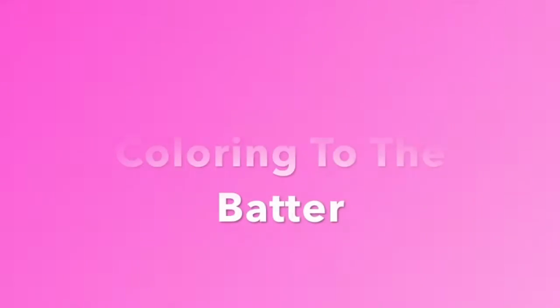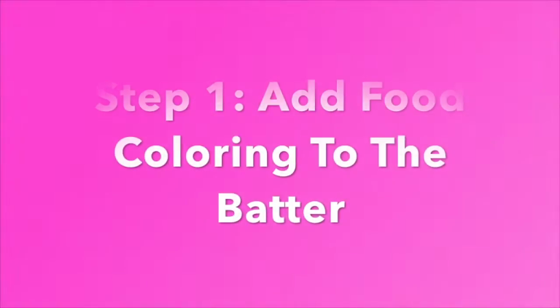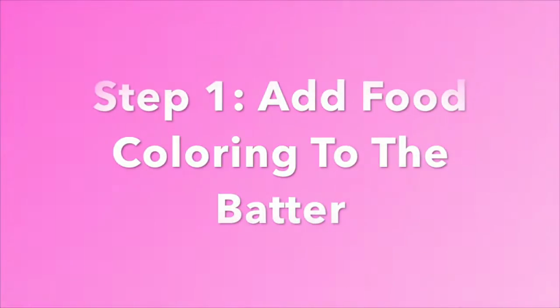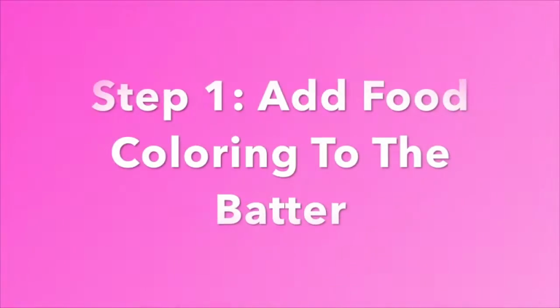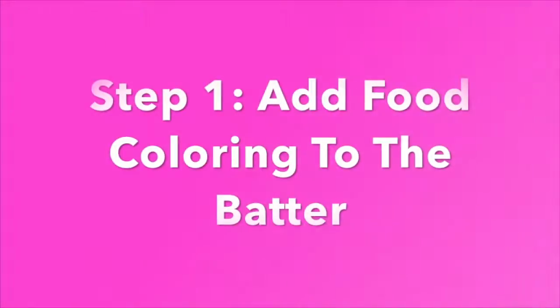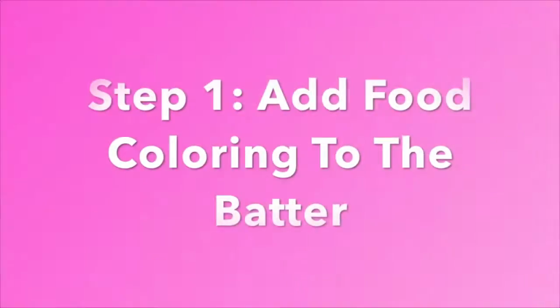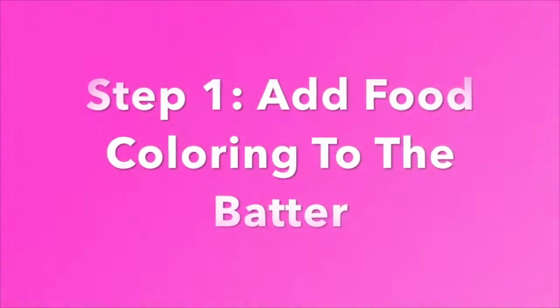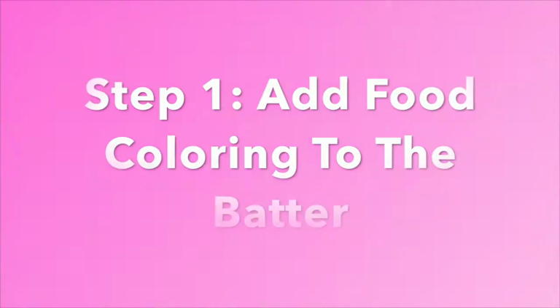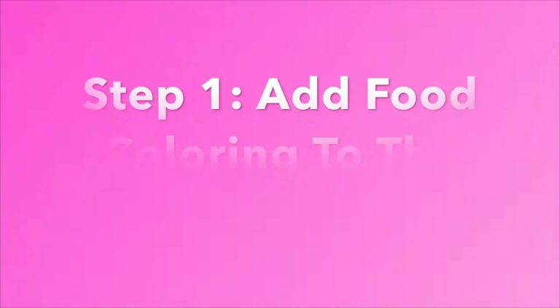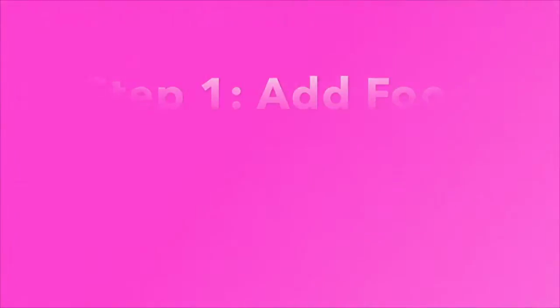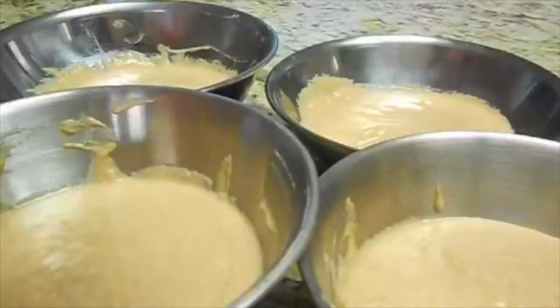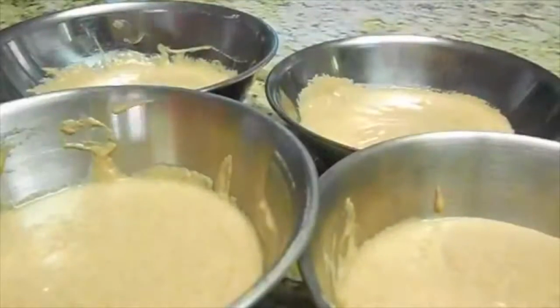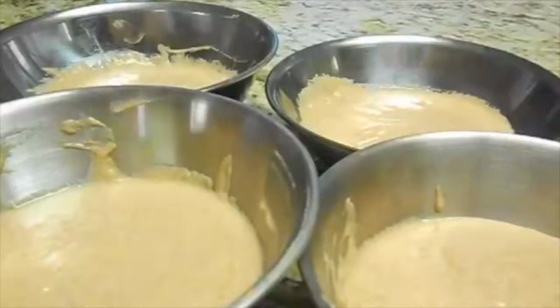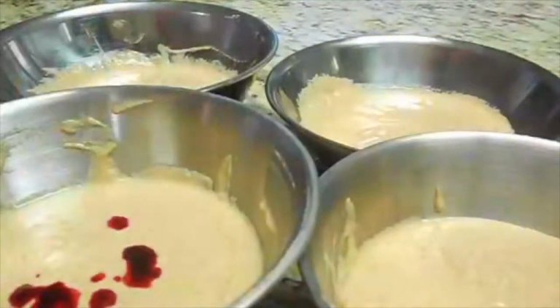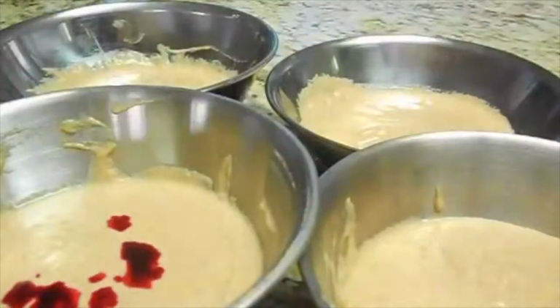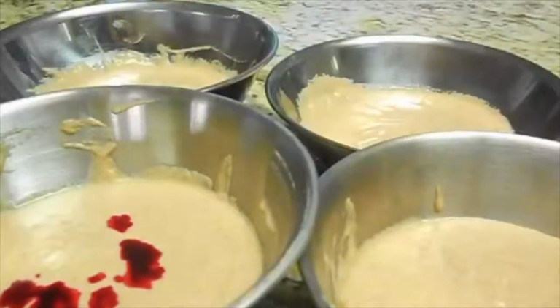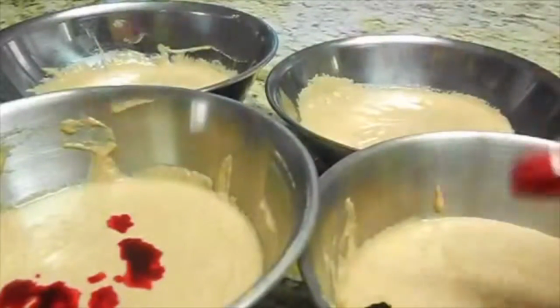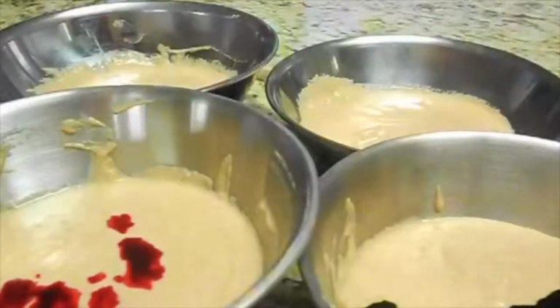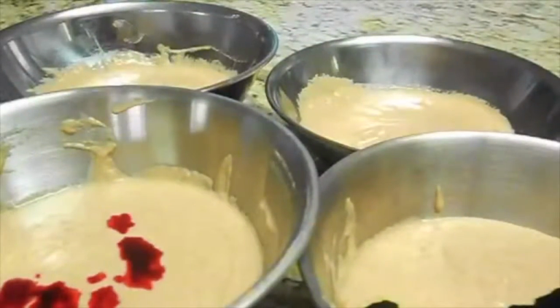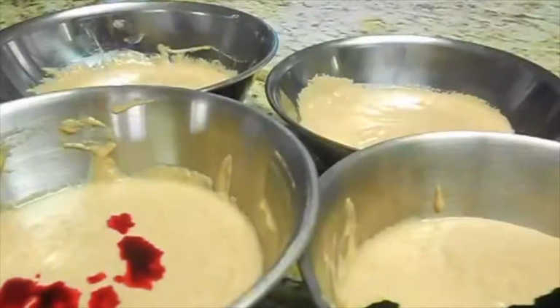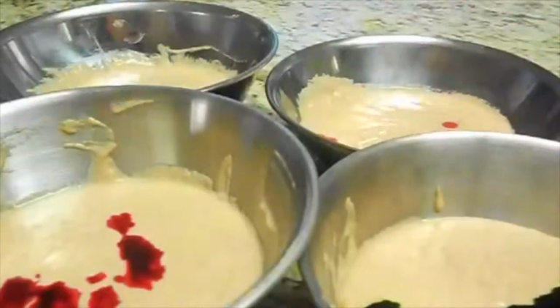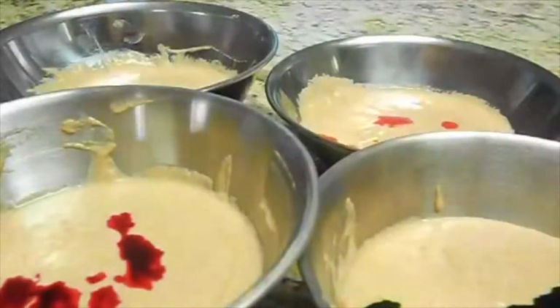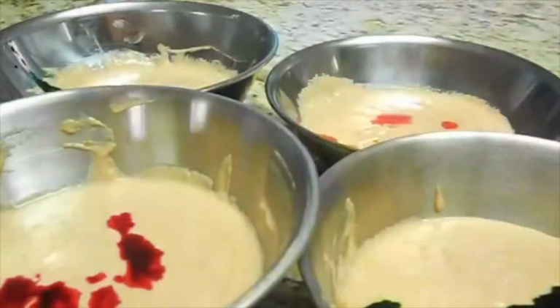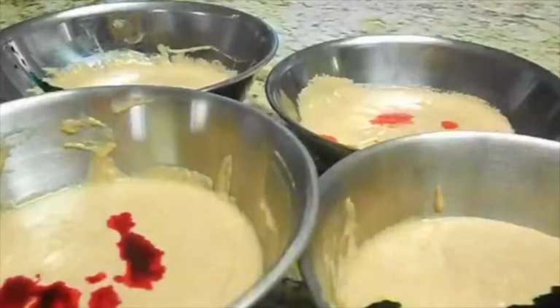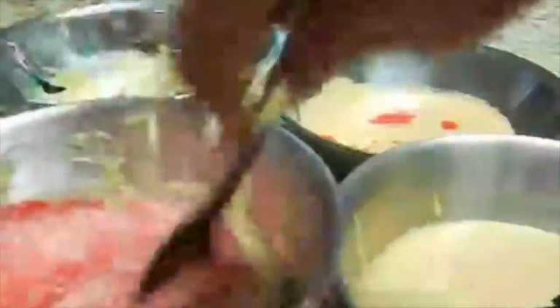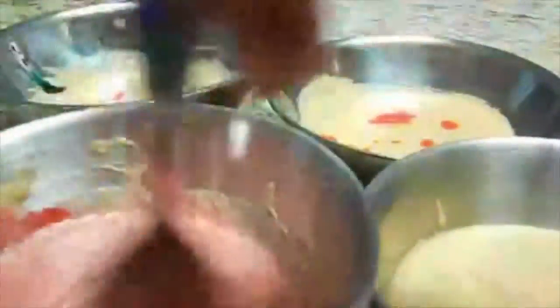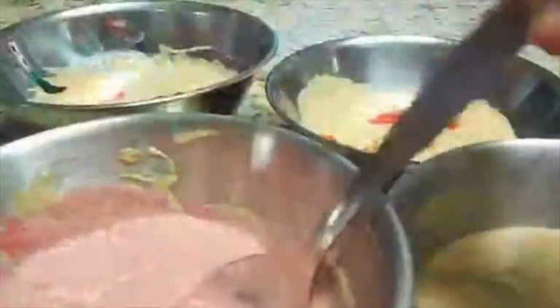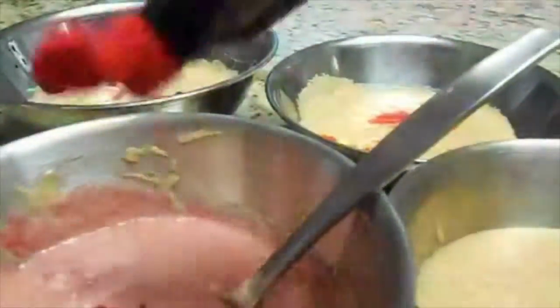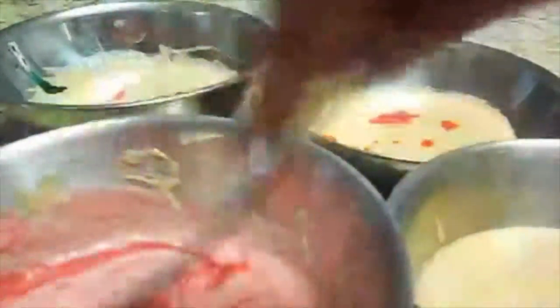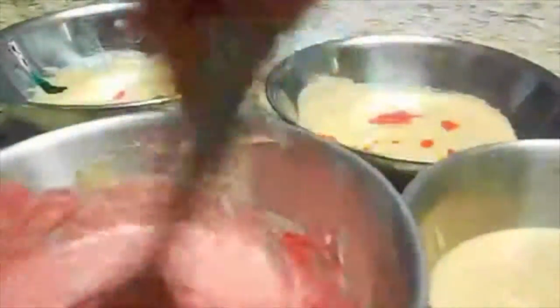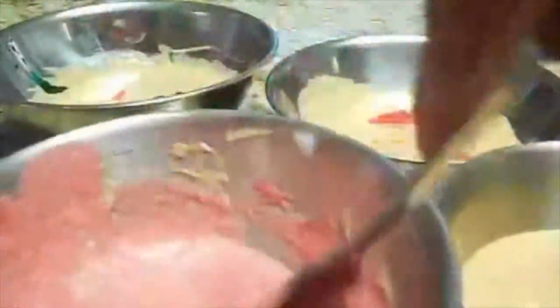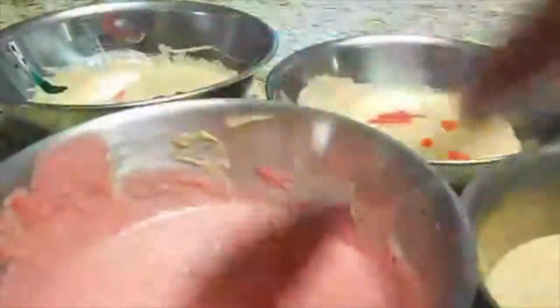Hey guys, welcome back to my channel! Today I'm going to be showing you these really cute and simple colored waffles. These make such a fun breakfast or lunch idea and they're super easy to make.